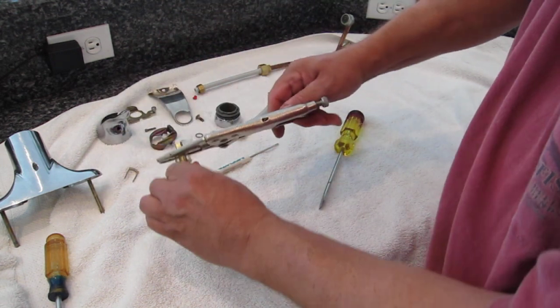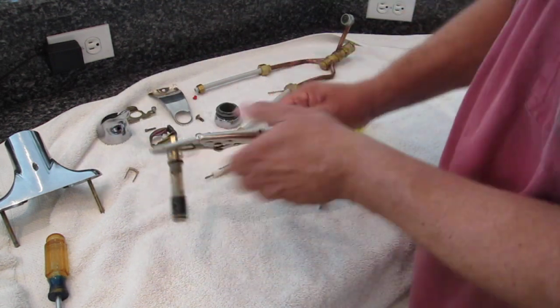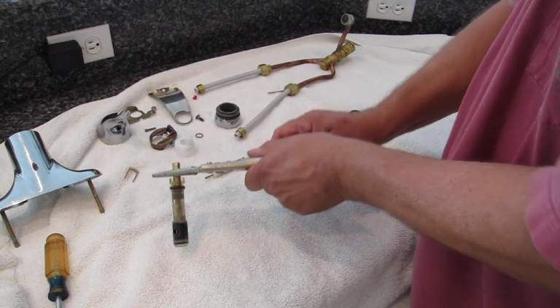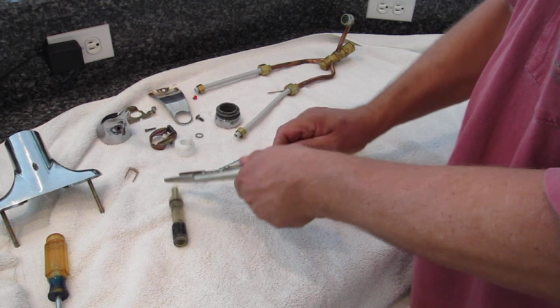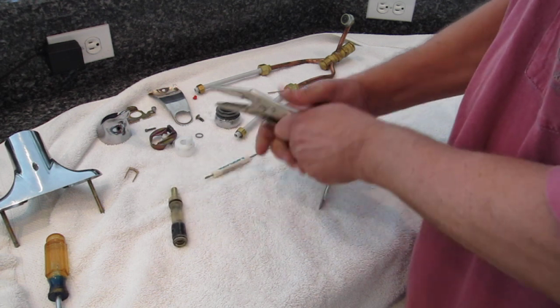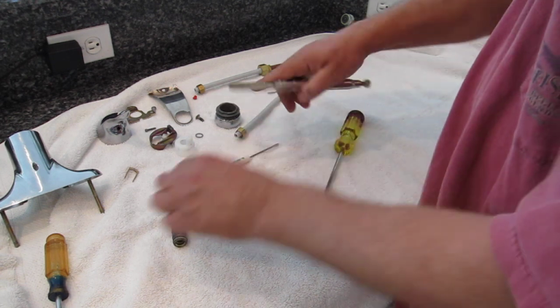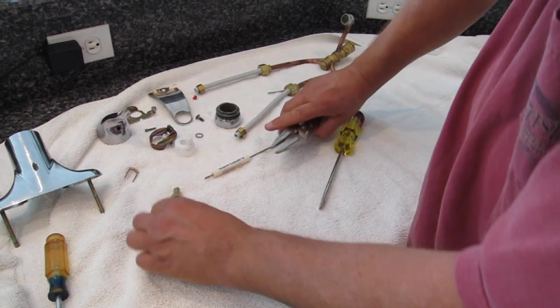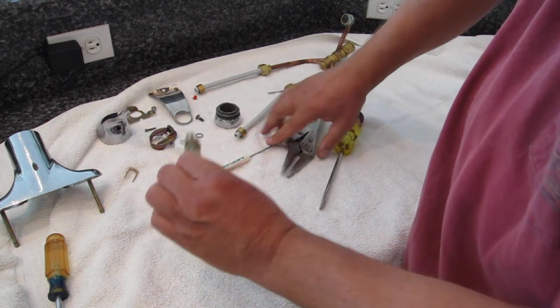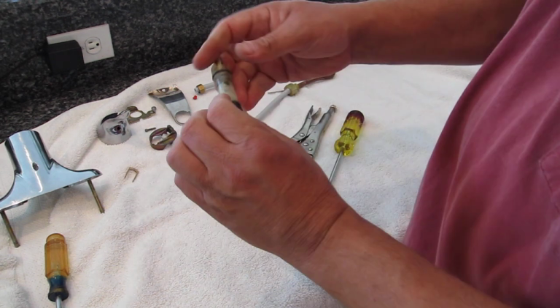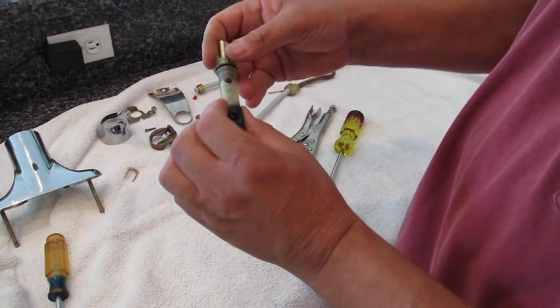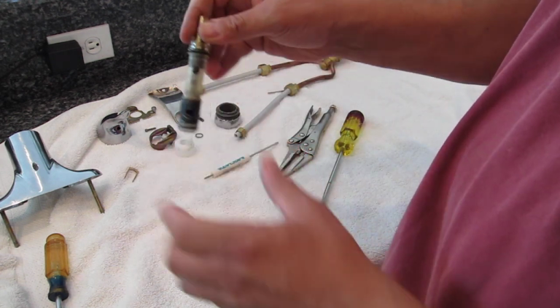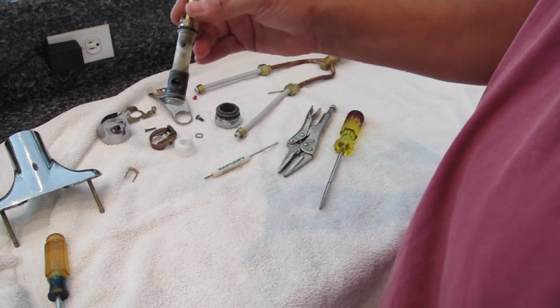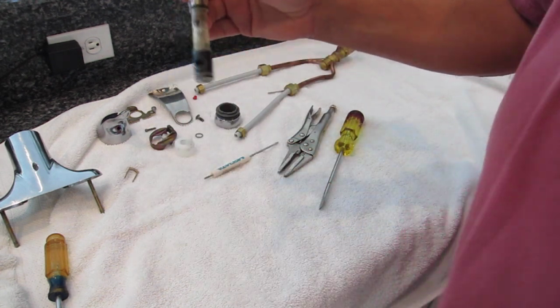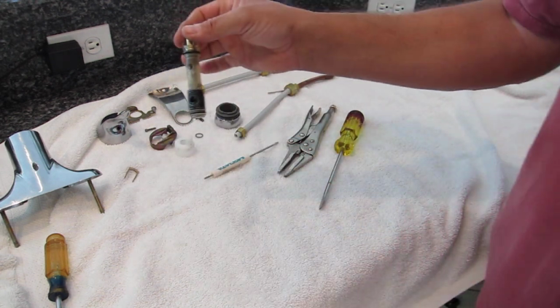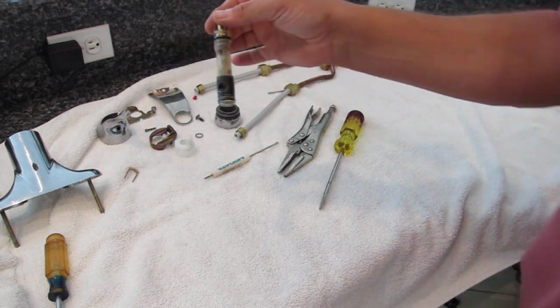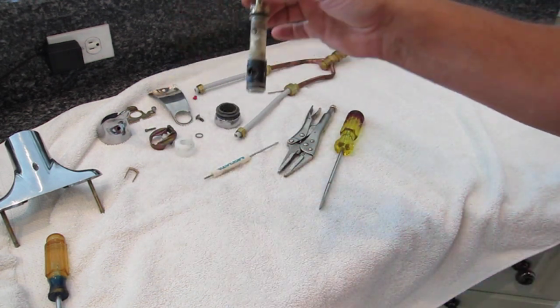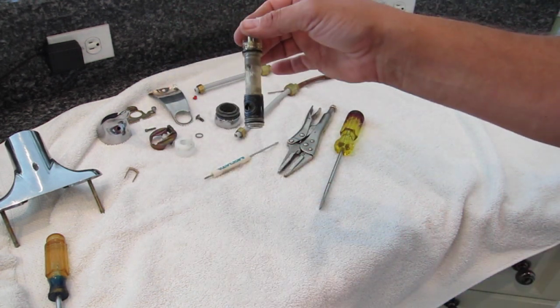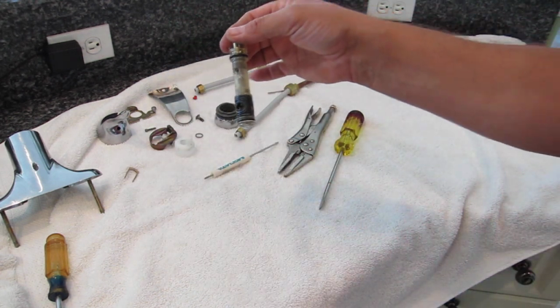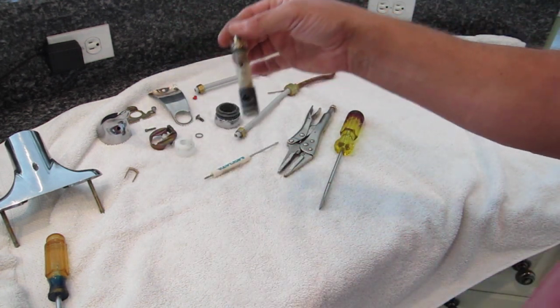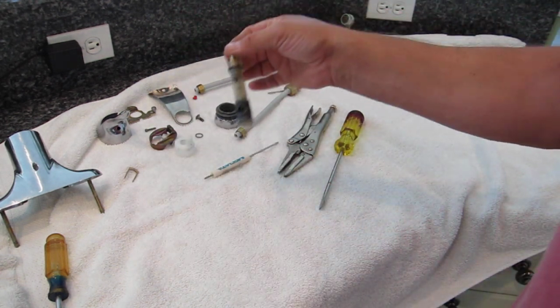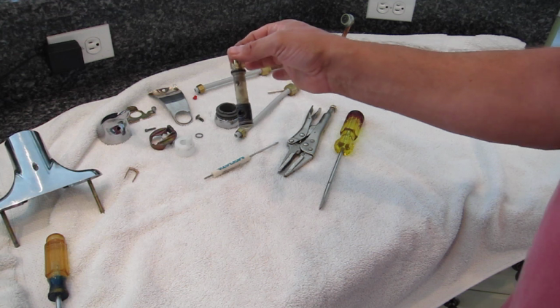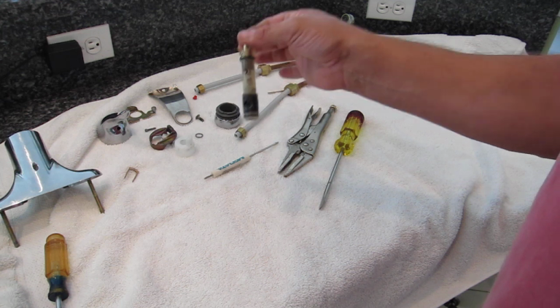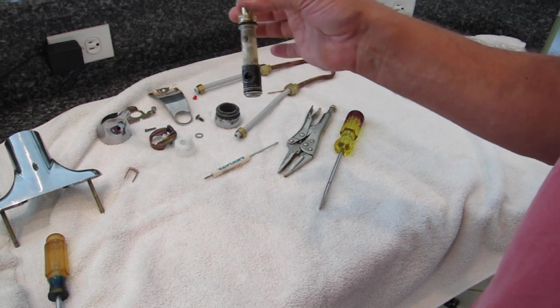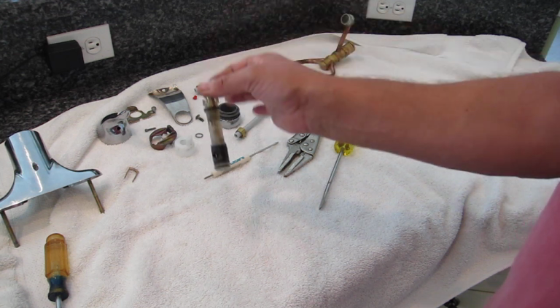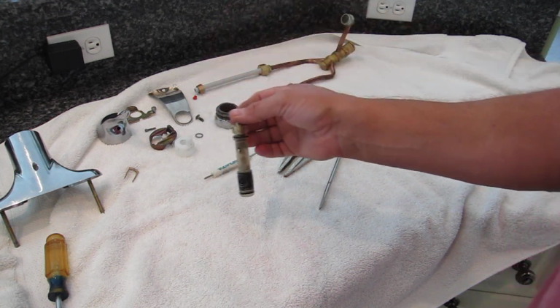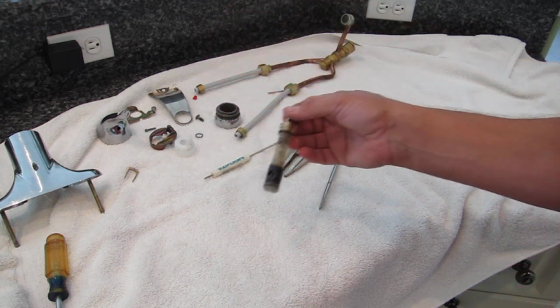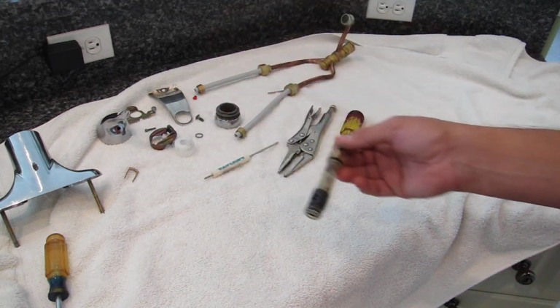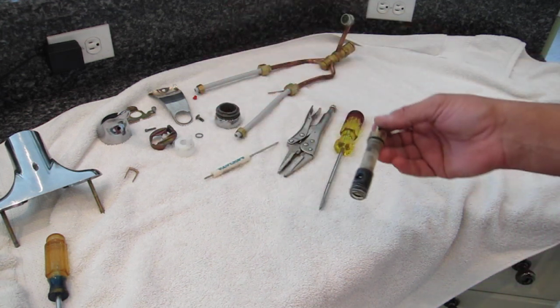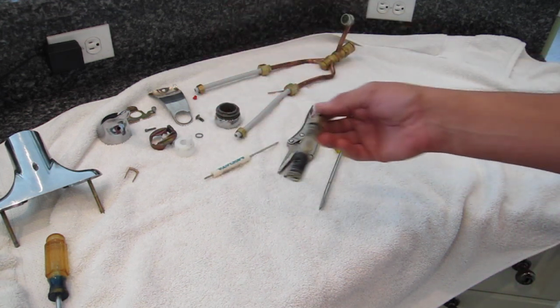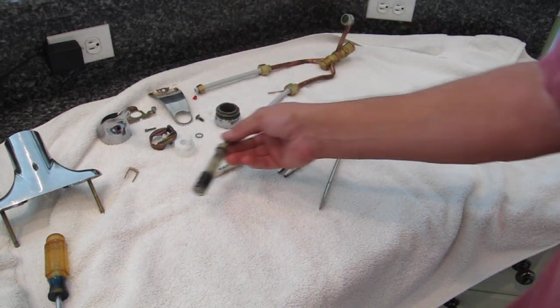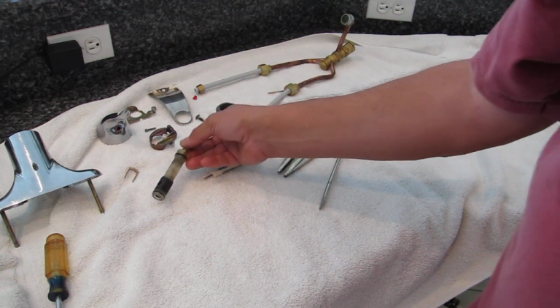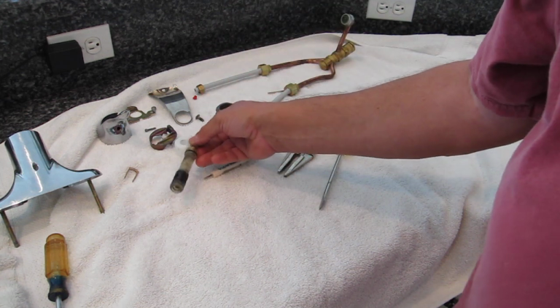Remove your vise grips from the shaft. There's a part number on the cartridge — take it down to your local home goods store for about $20, get the matching part, and then you can put it all back together.